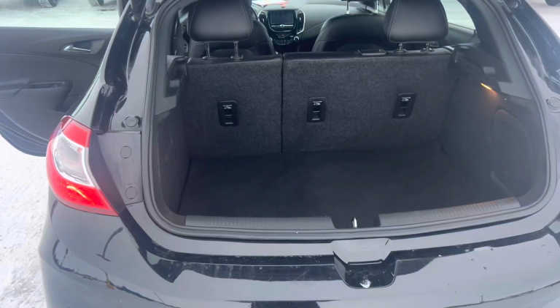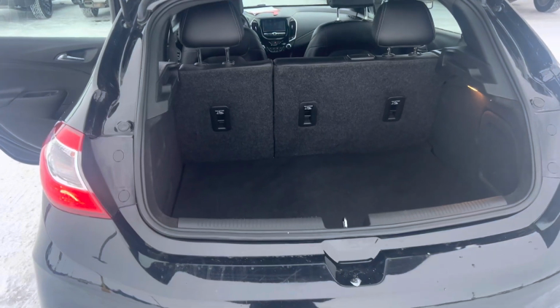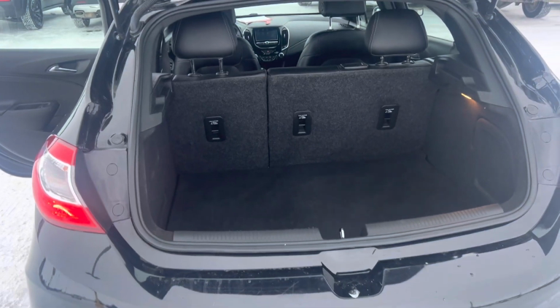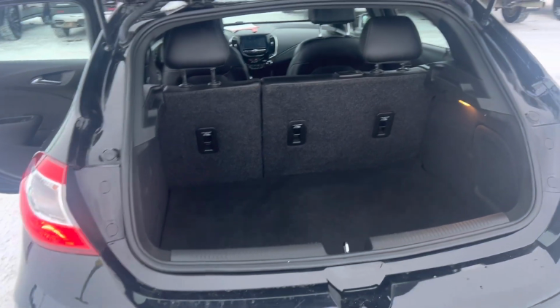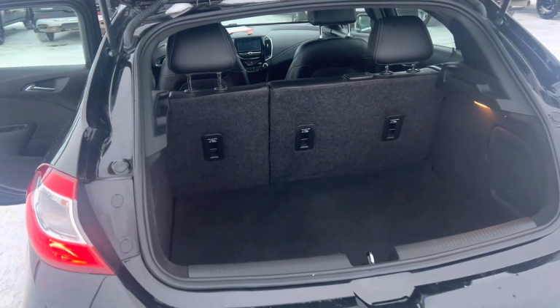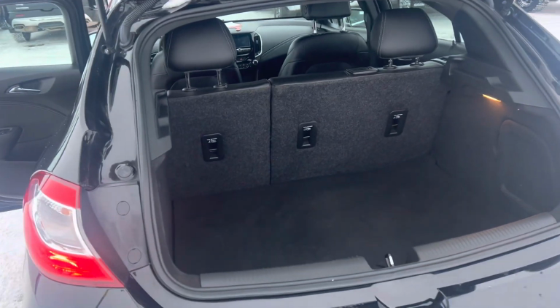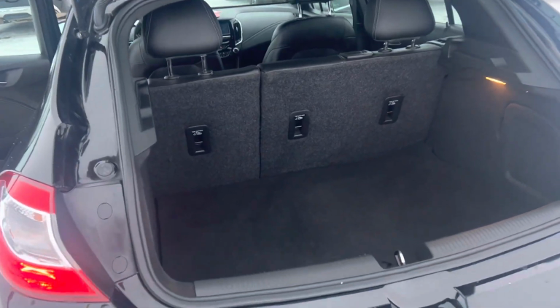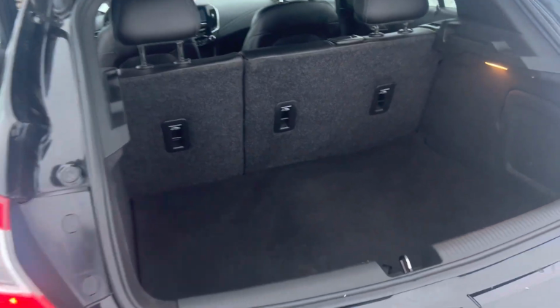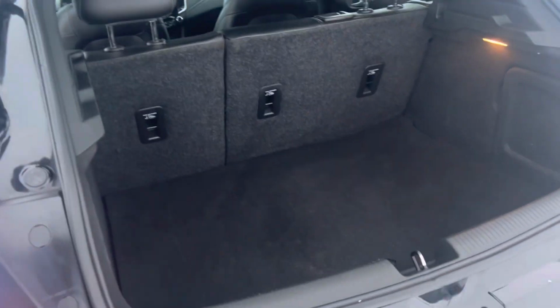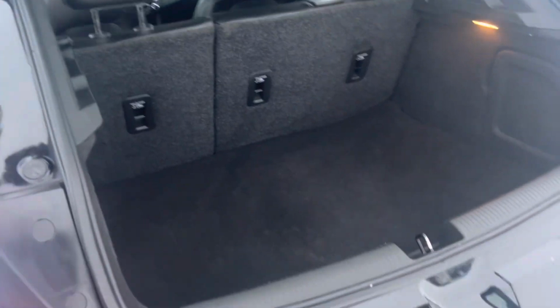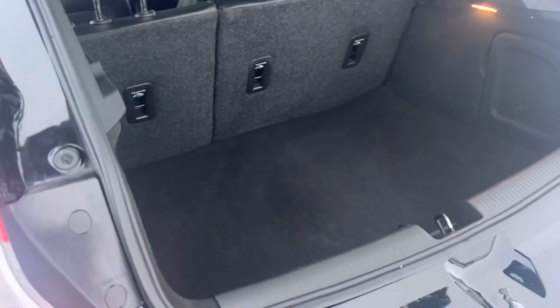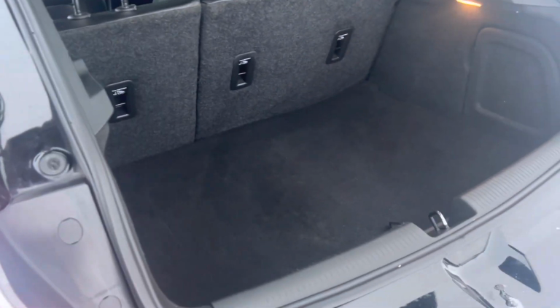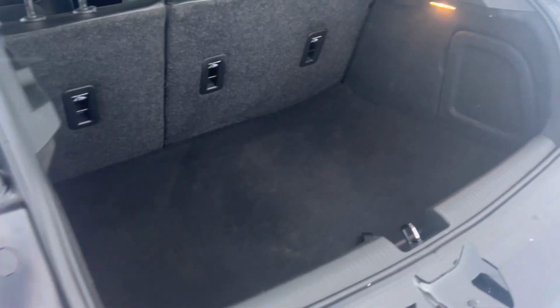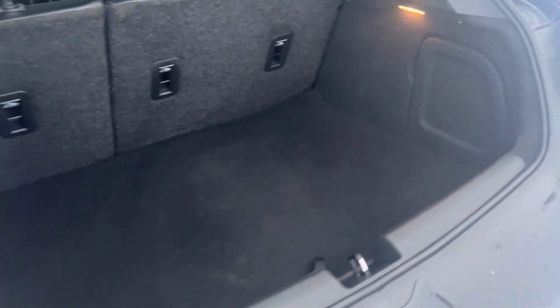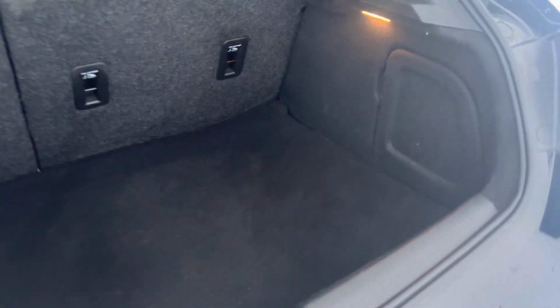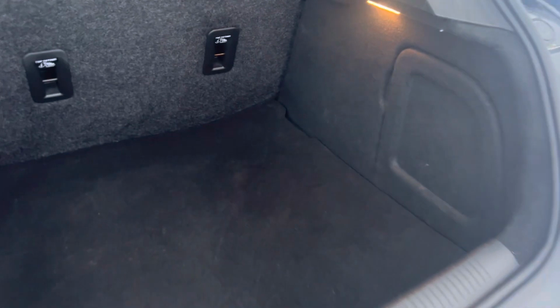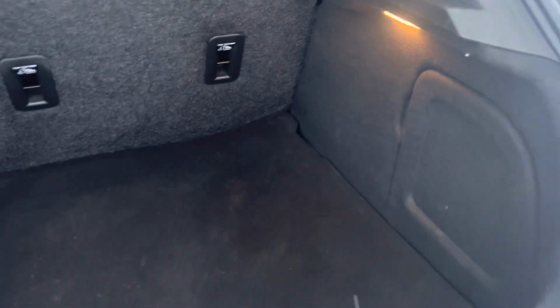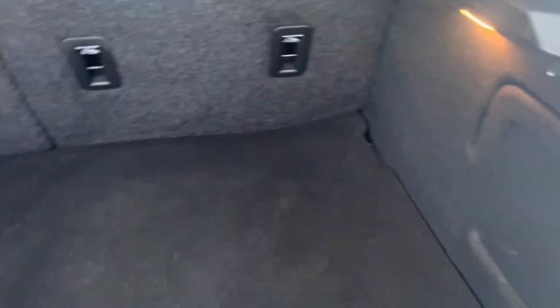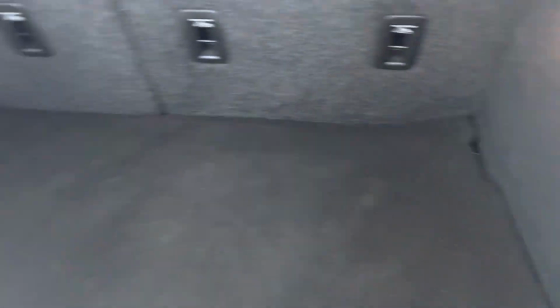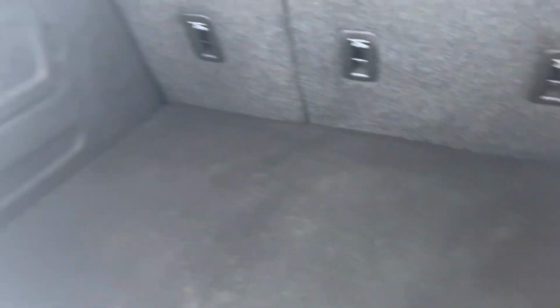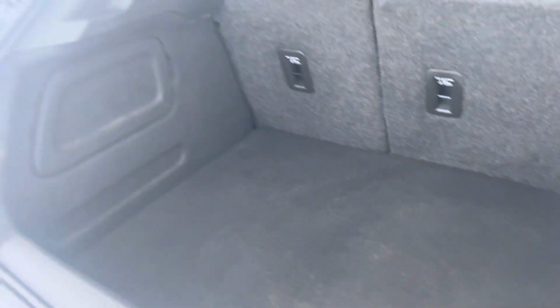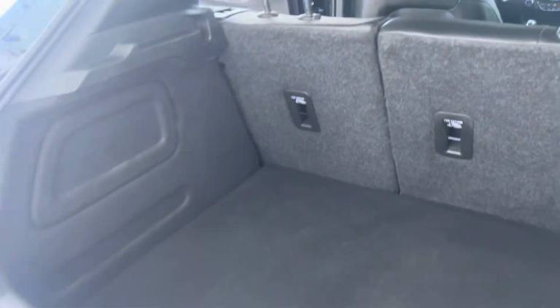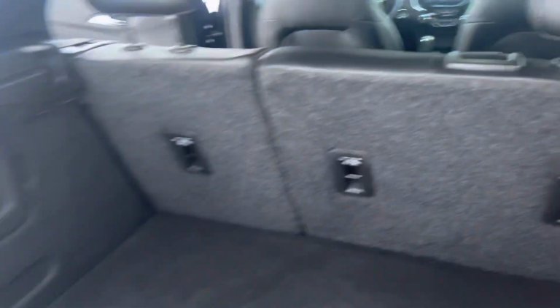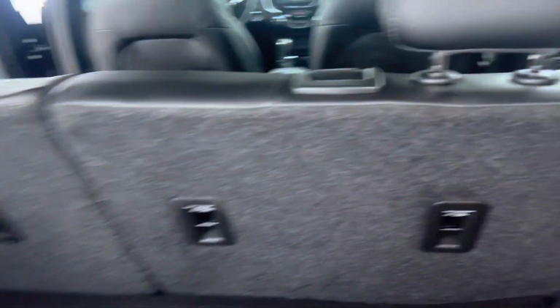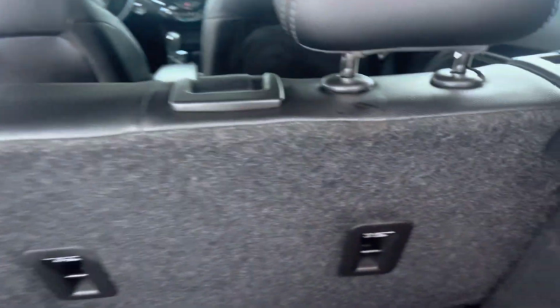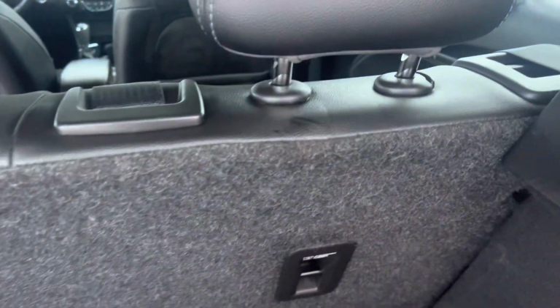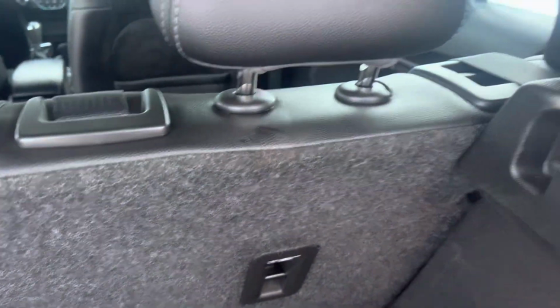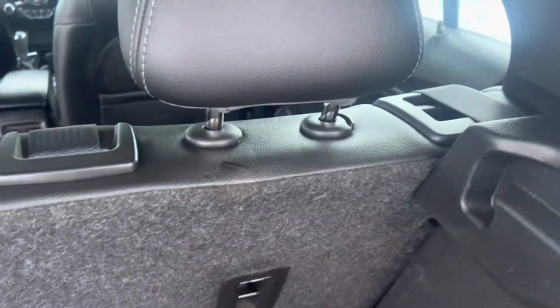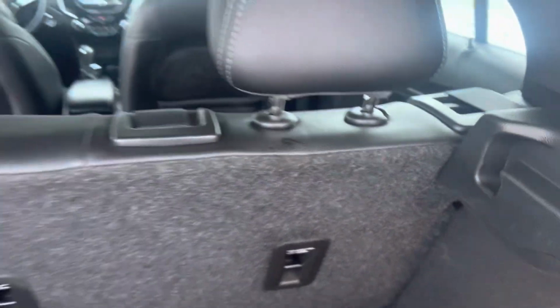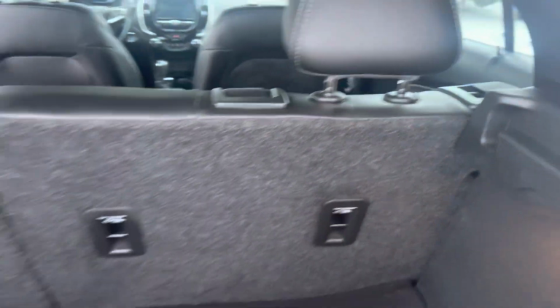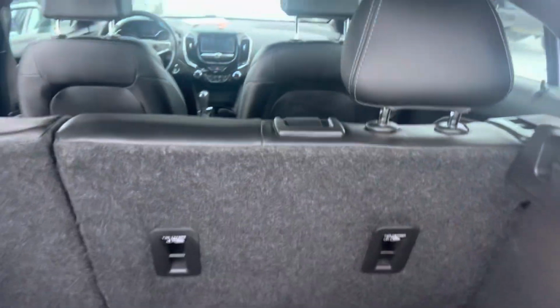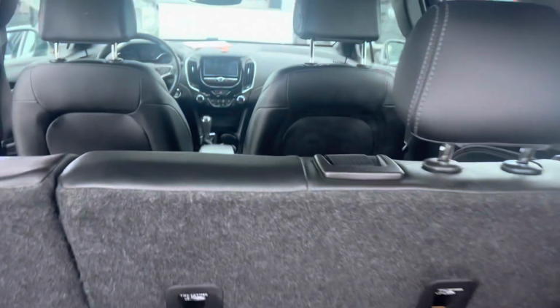The interior of our Chevrolet Cruze — let's start in the rear hatch area. Lots of room for storage, and the rear seats fold down nice and flat as well.